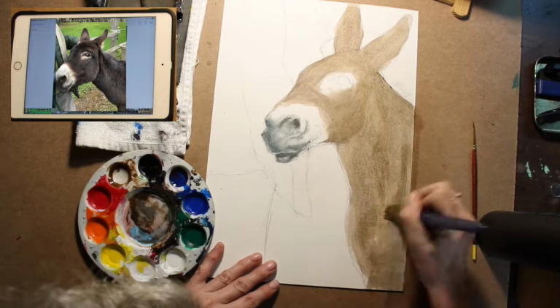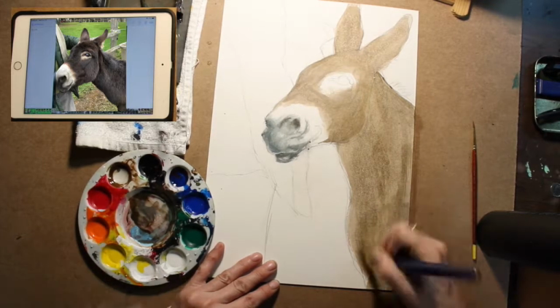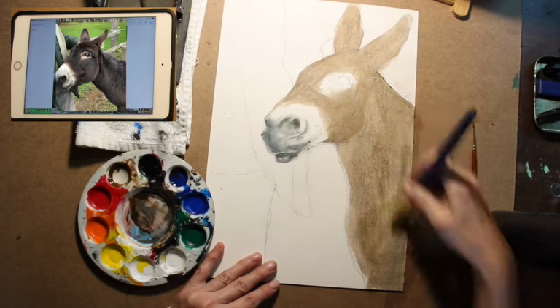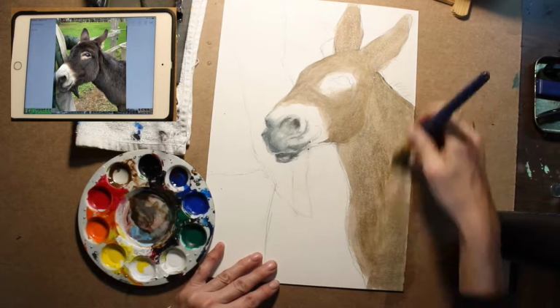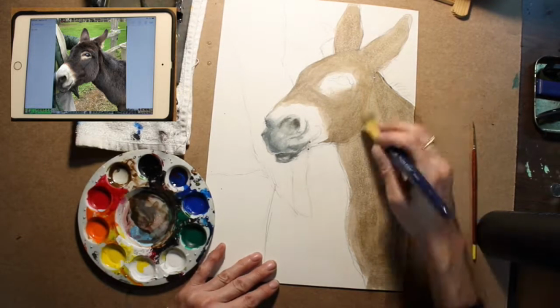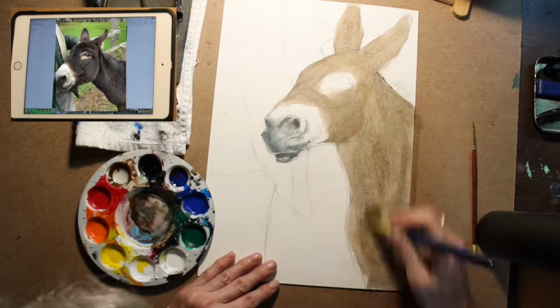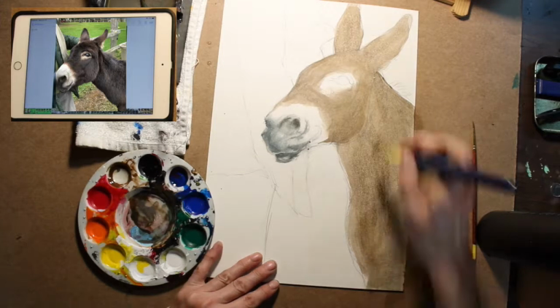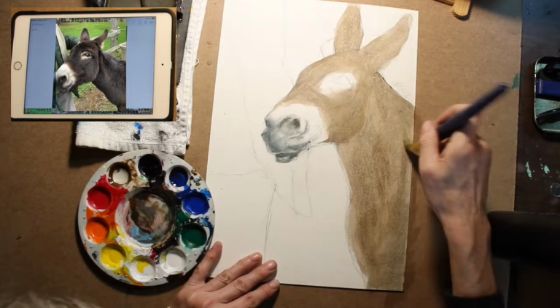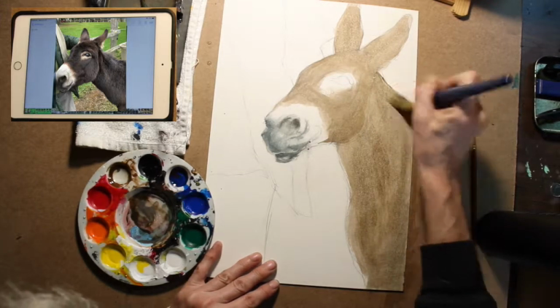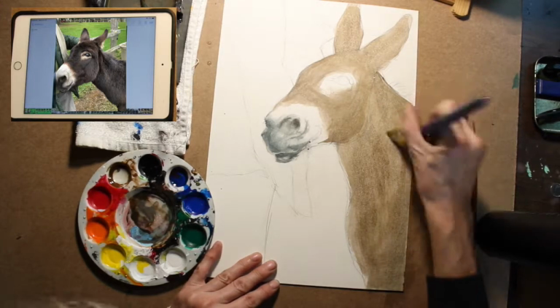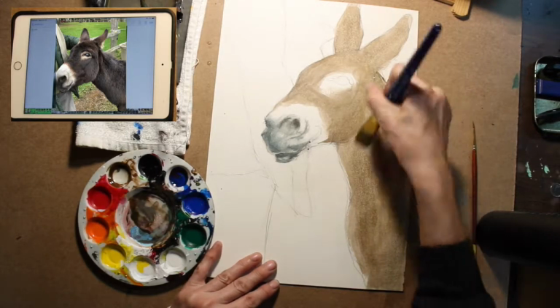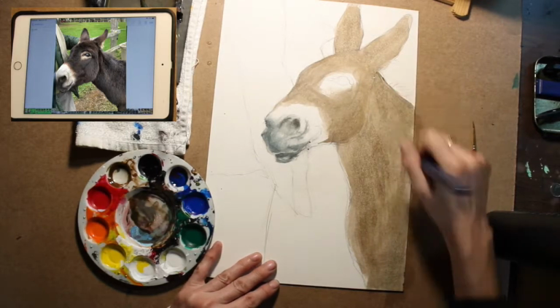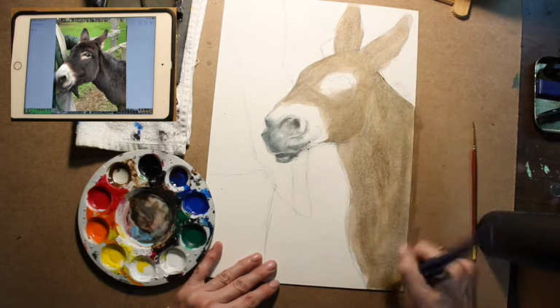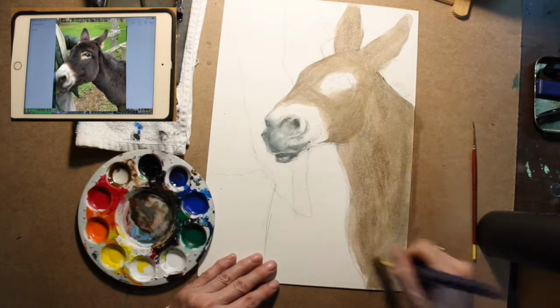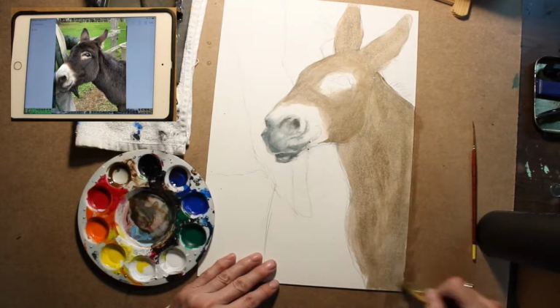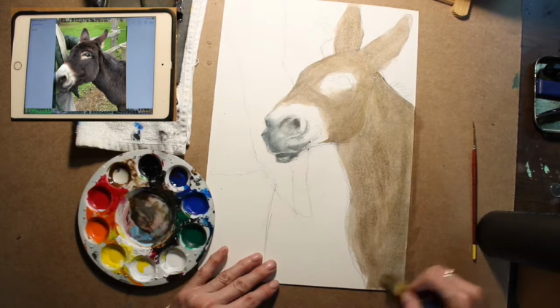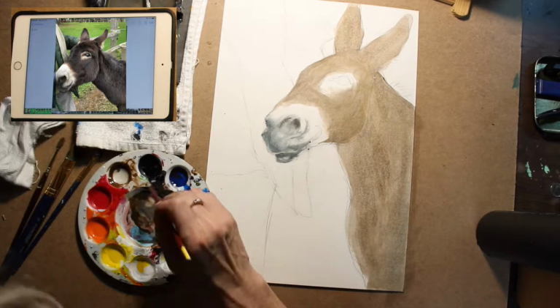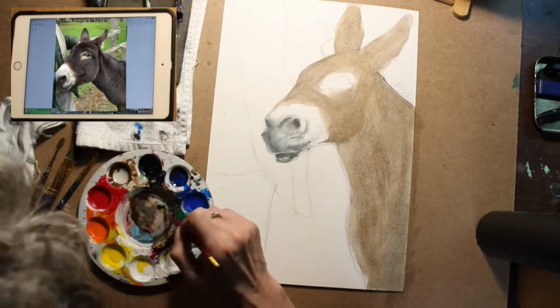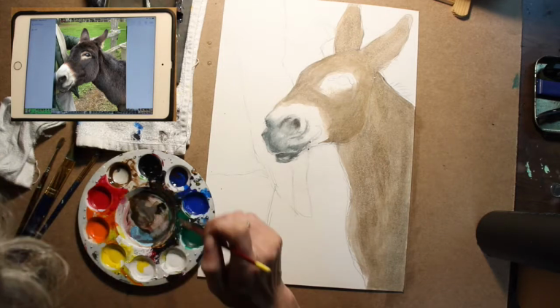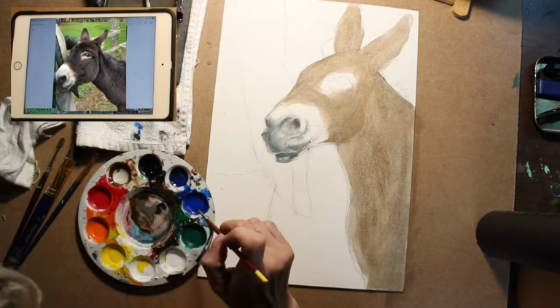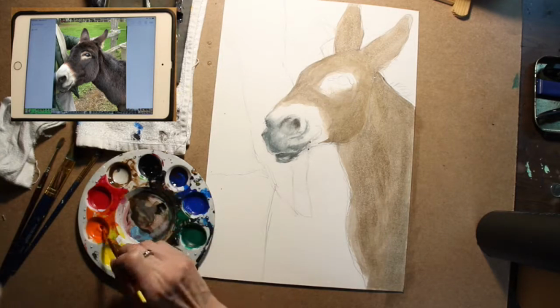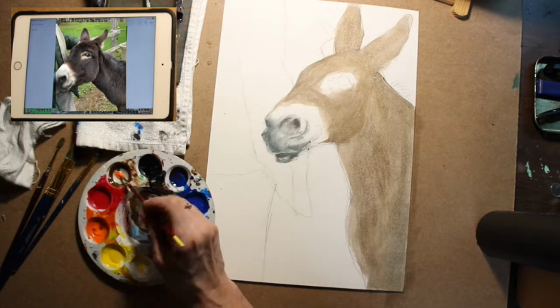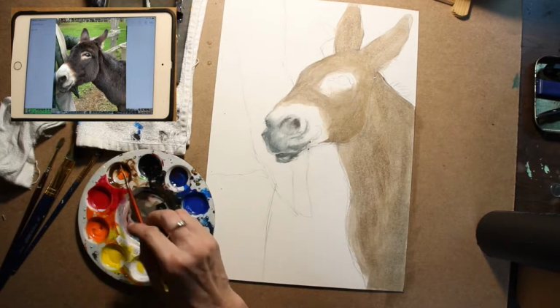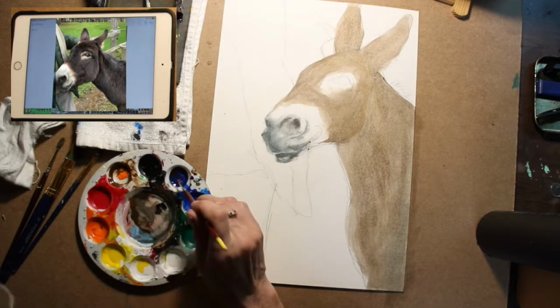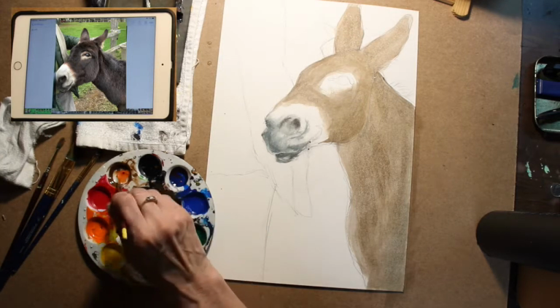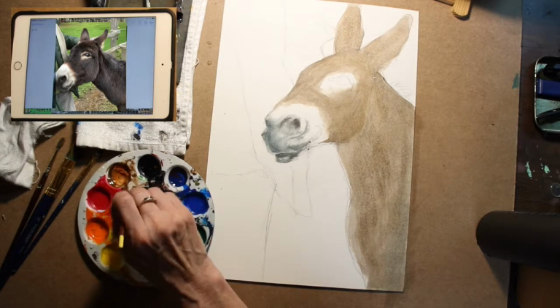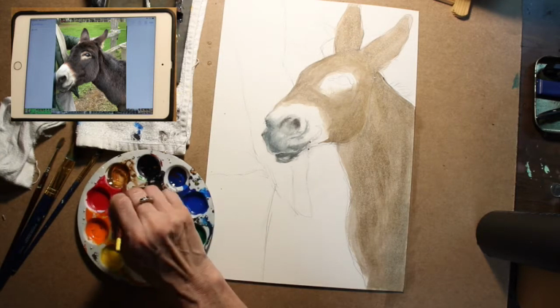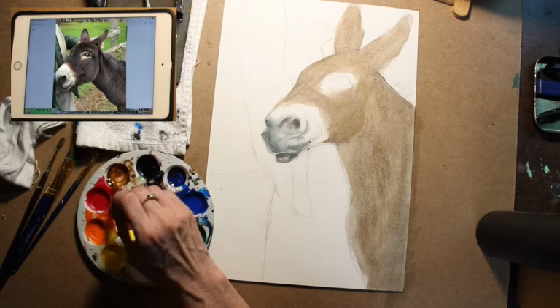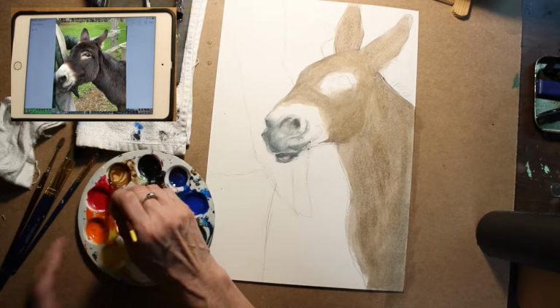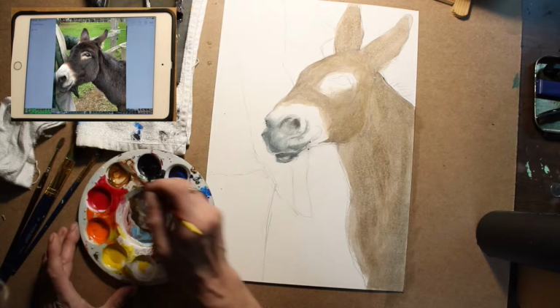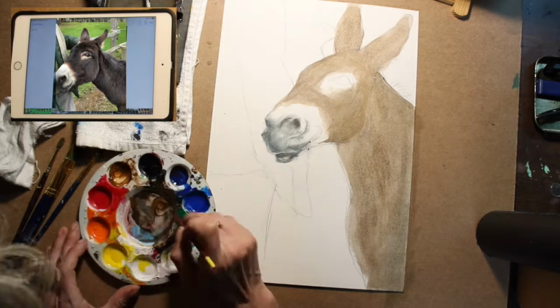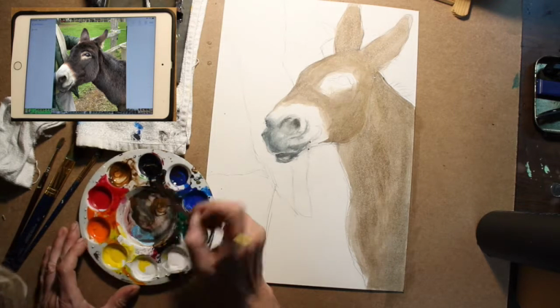I do other ways a lot too. Sometimes I dab my paint. Sometimes I have thicker paint. Sometimes I do like a watercolor style. Sometimes I do a very thick oil painting style. I like to do everything.